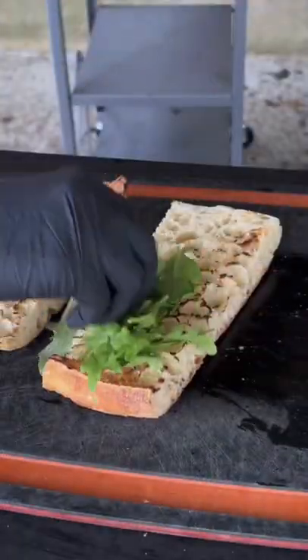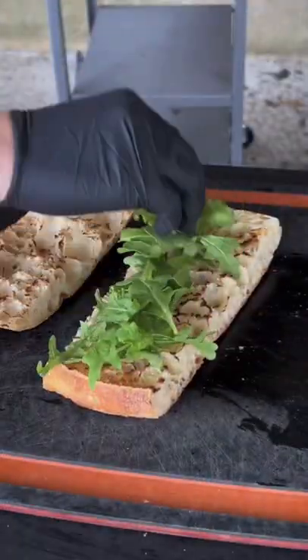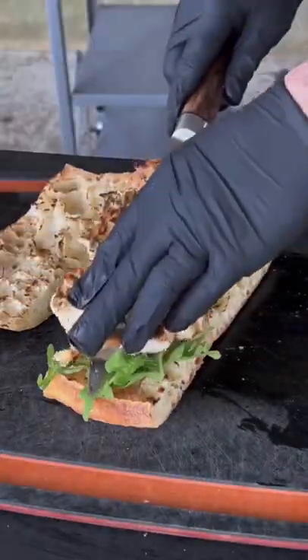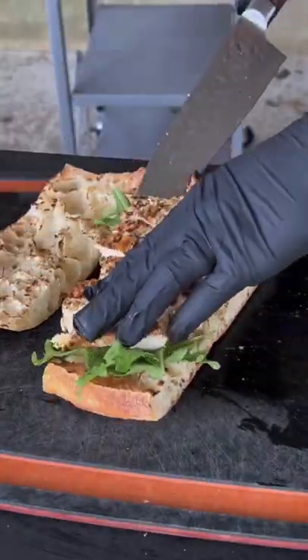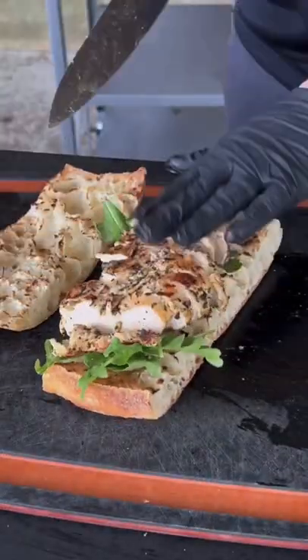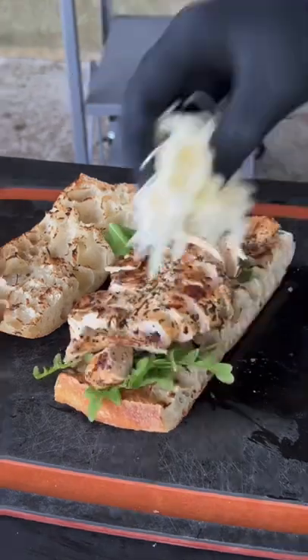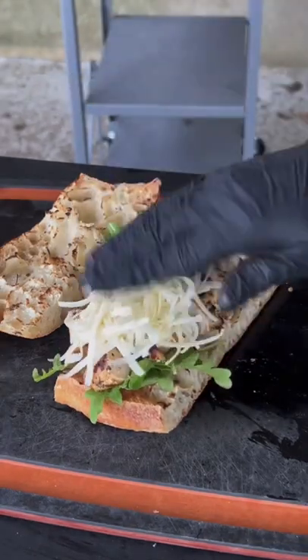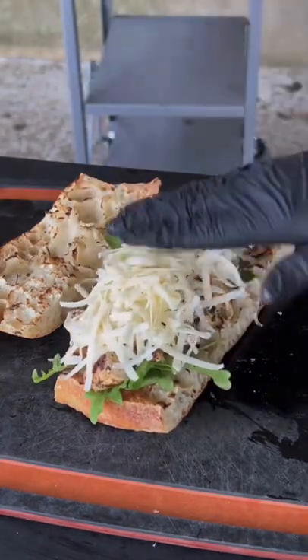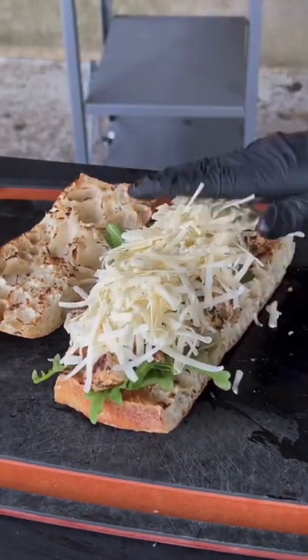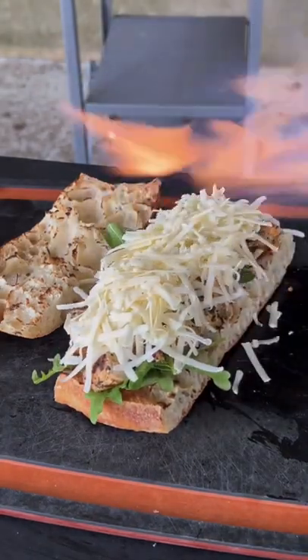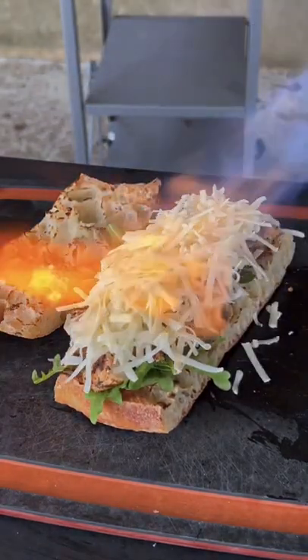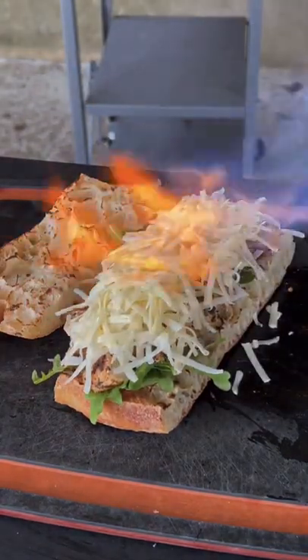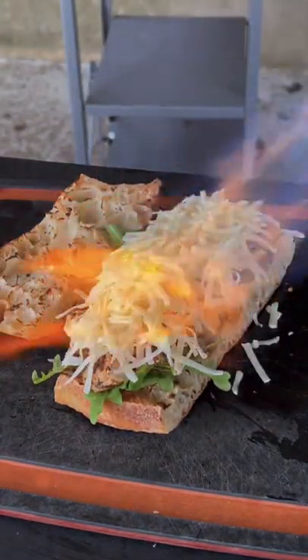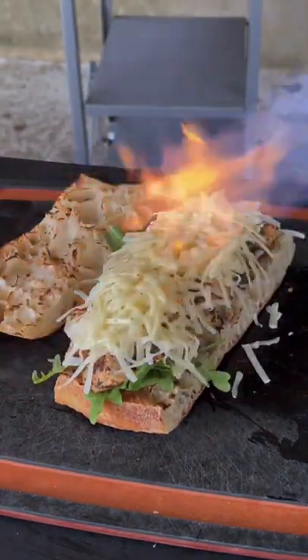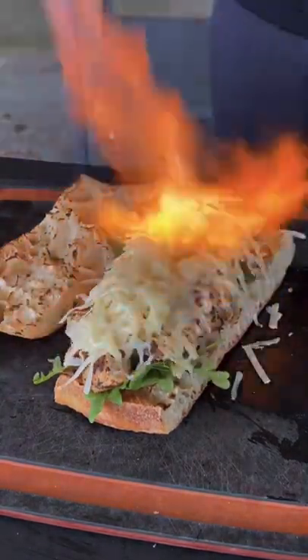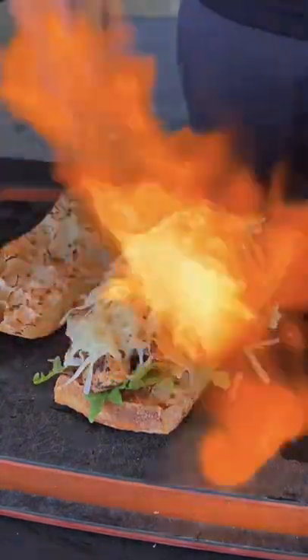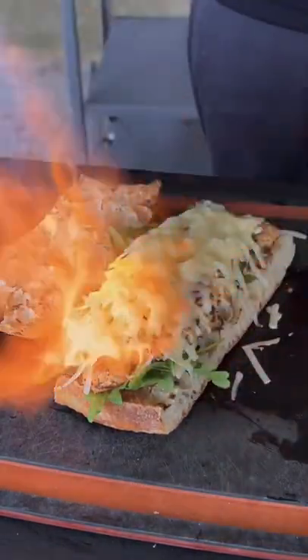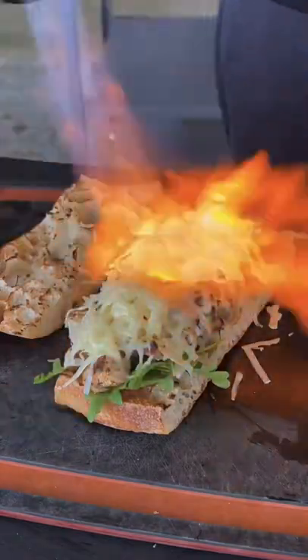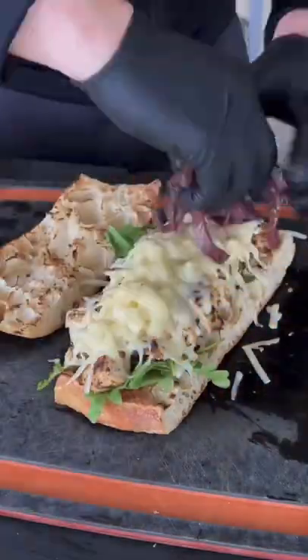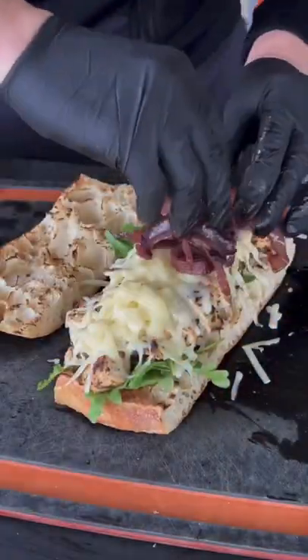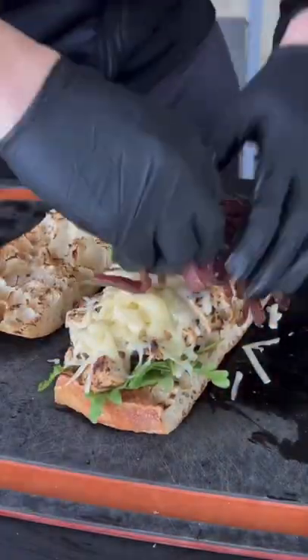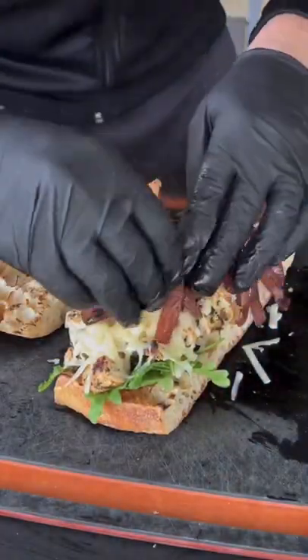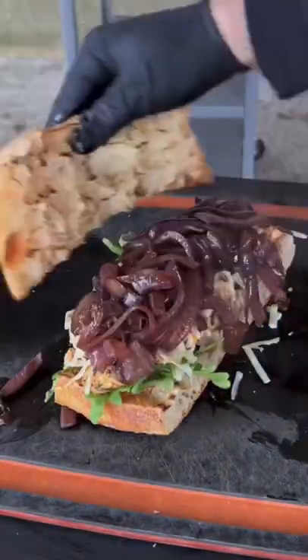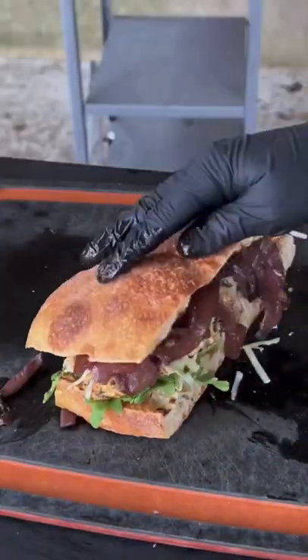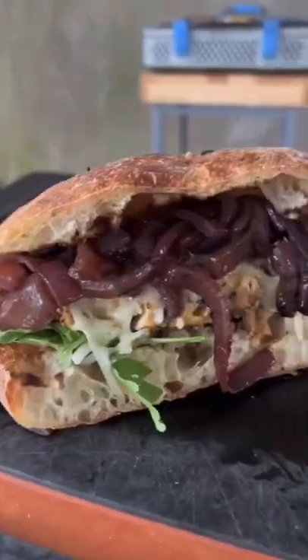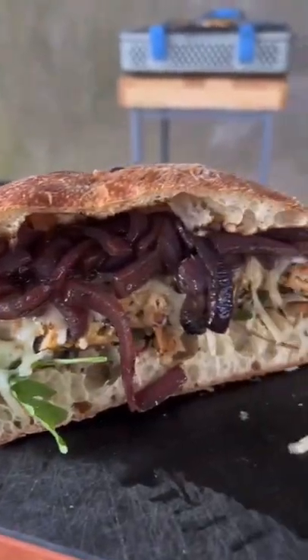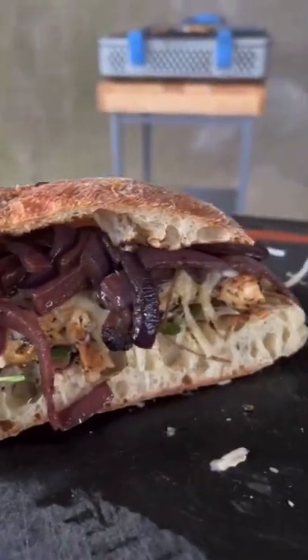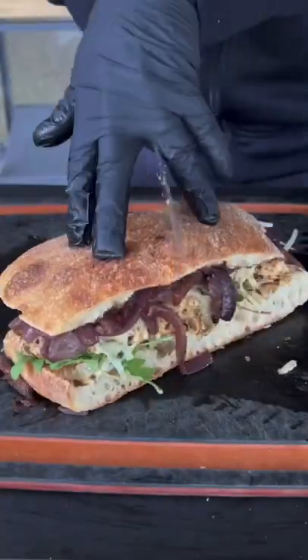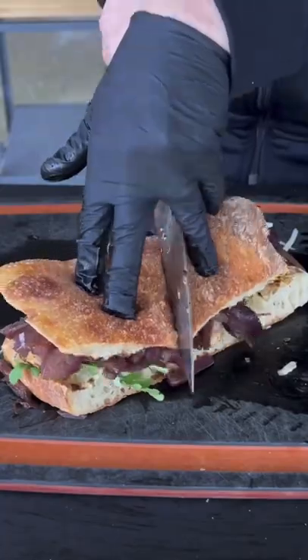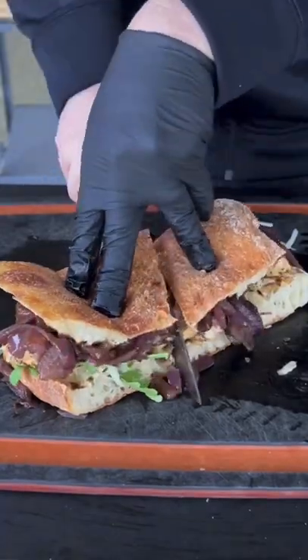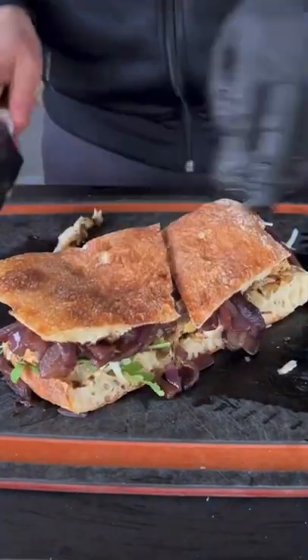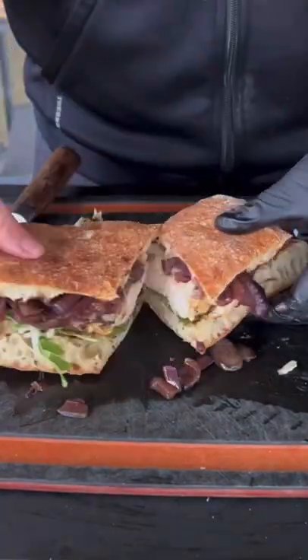Time to build the sandwich with some arugula, the grilled chicken, and the cheese — we're going to melt that cheese with a torch, which is pretty cool. And then add those onions. I'm telling you, this sandwich was absolutely money and you've got to try this recipe.